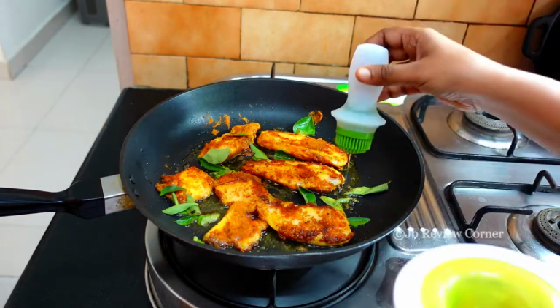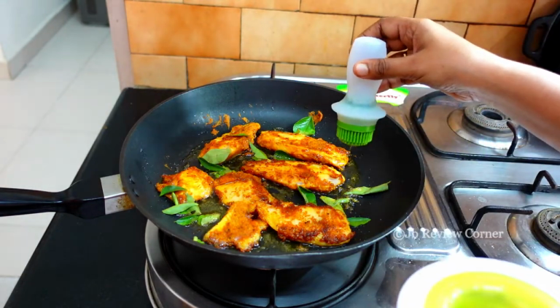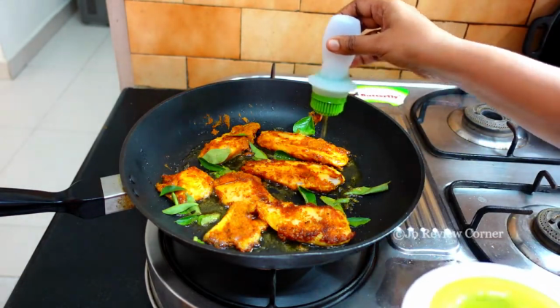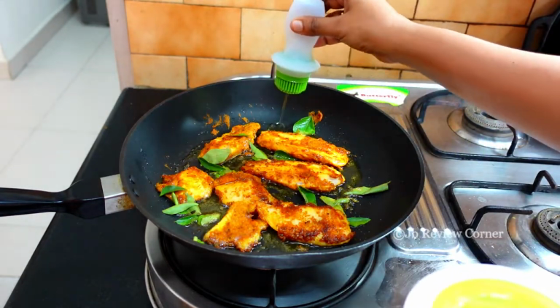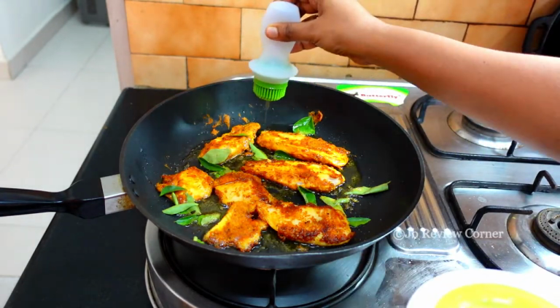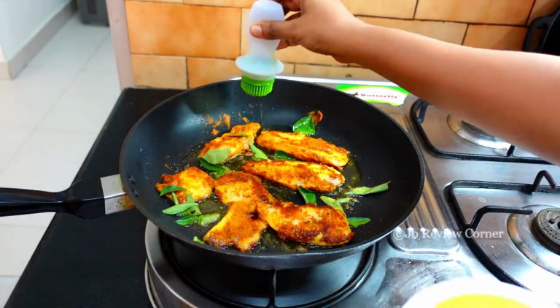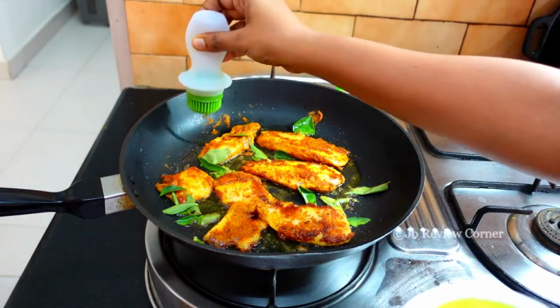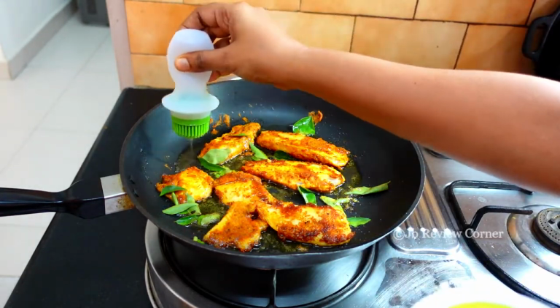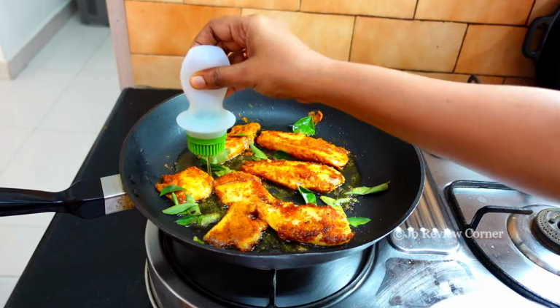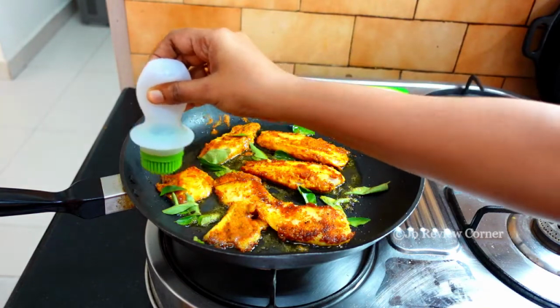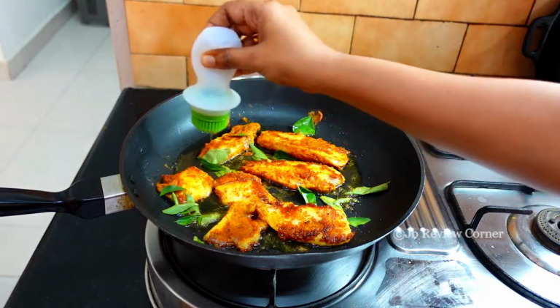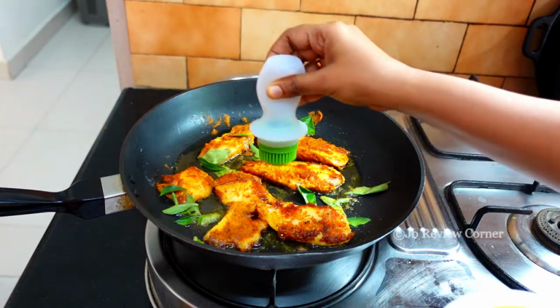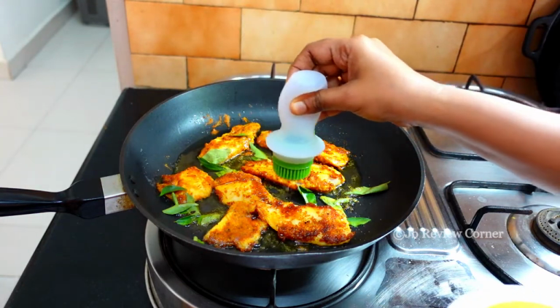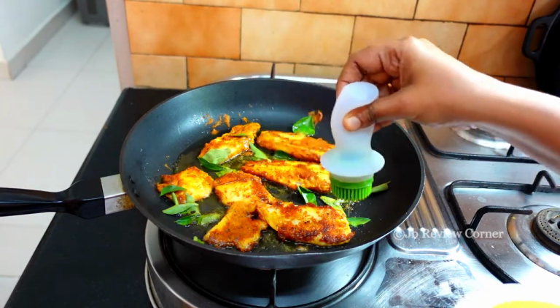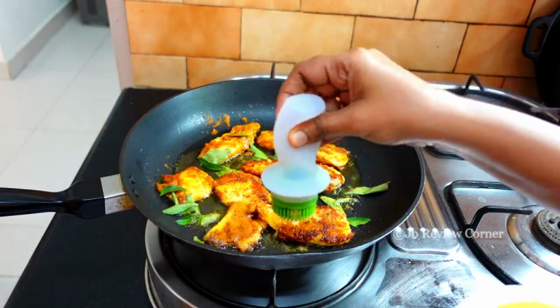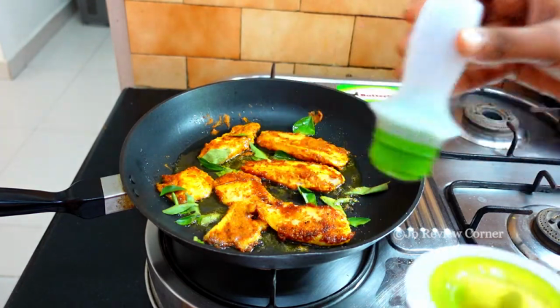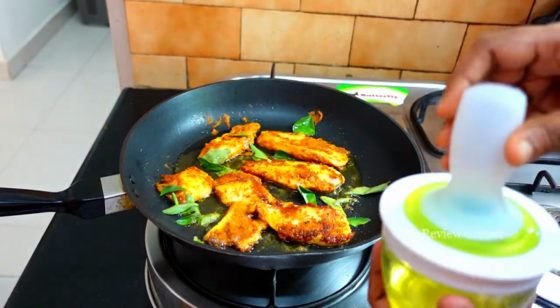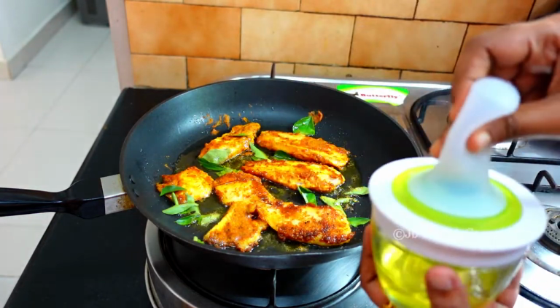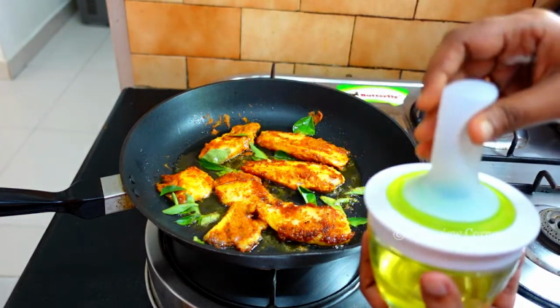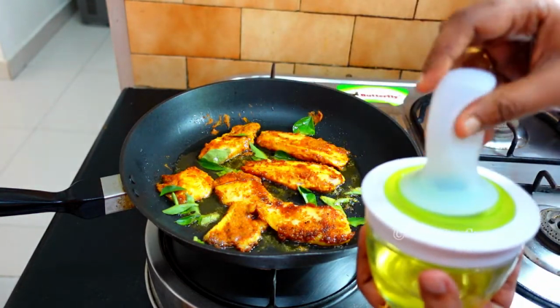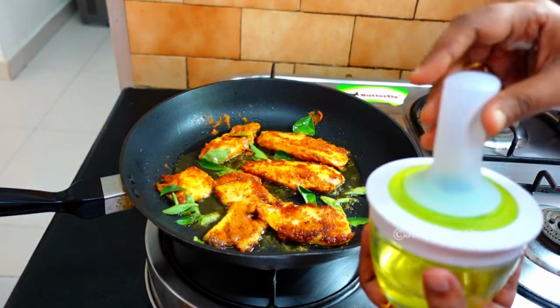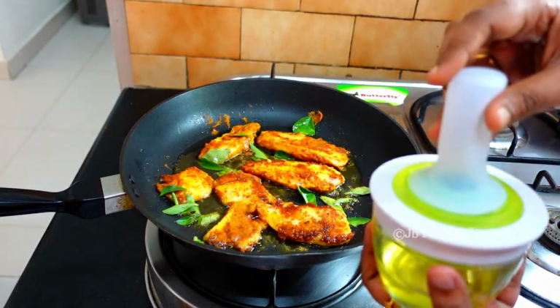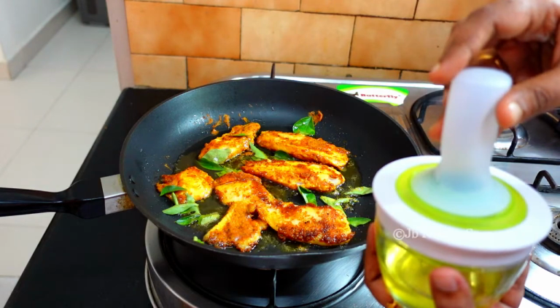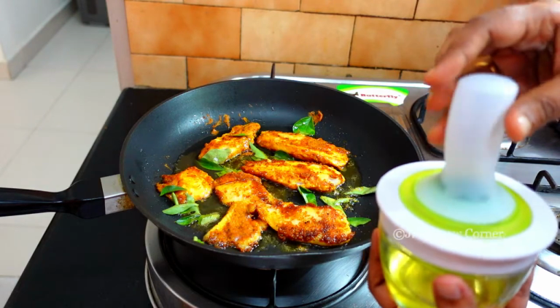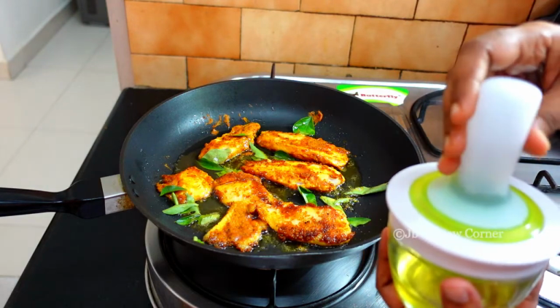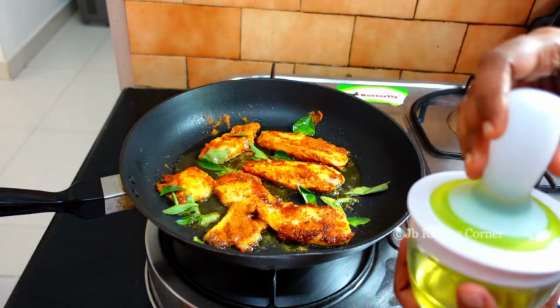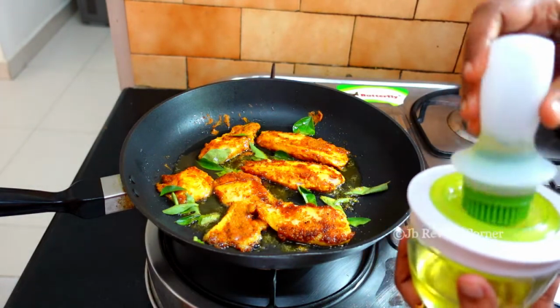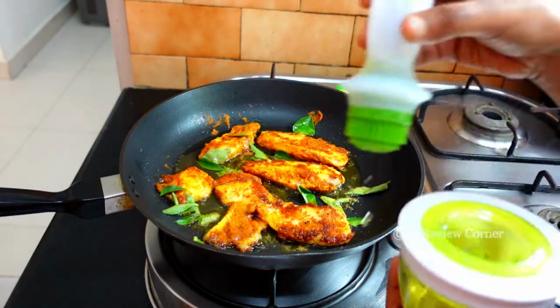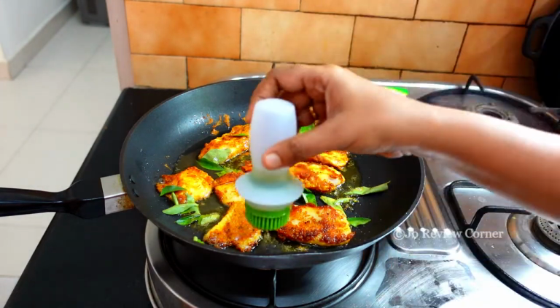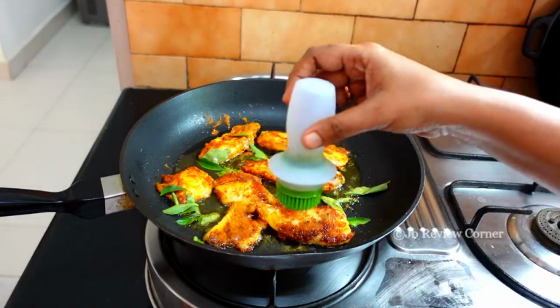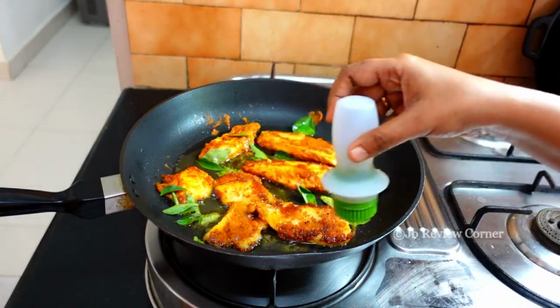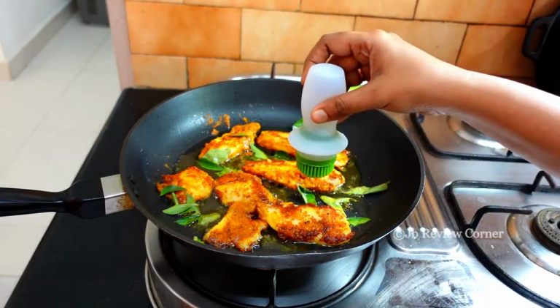You can use this while you are frying fish, or when you are cooking chicken, or when you are making chapatis. You can use it for barbecues also.